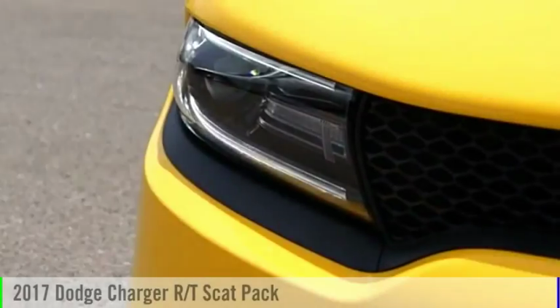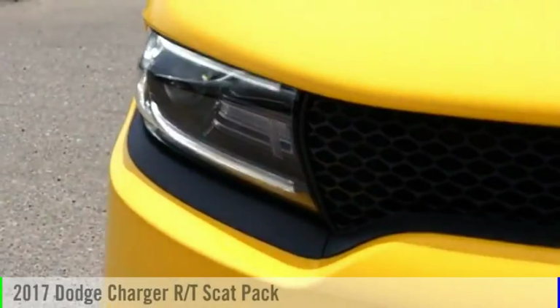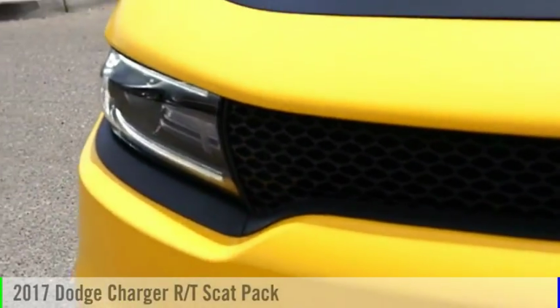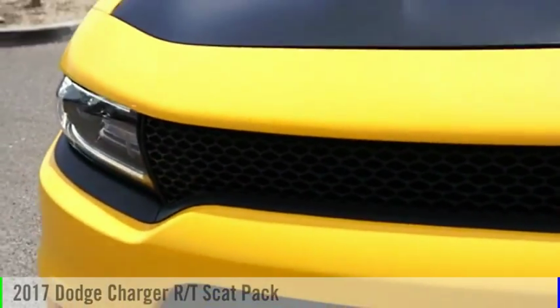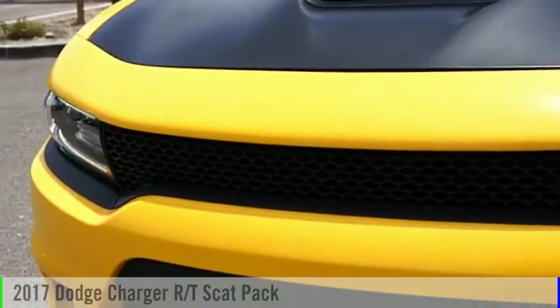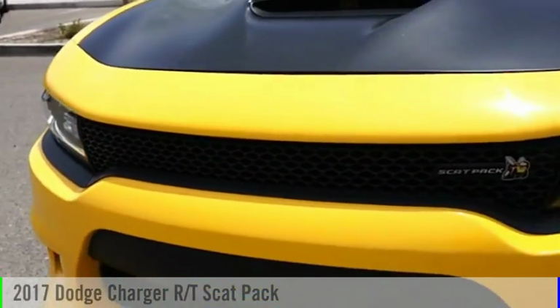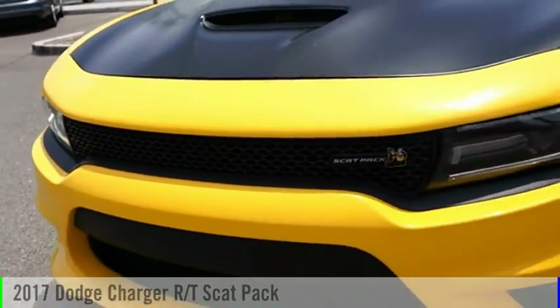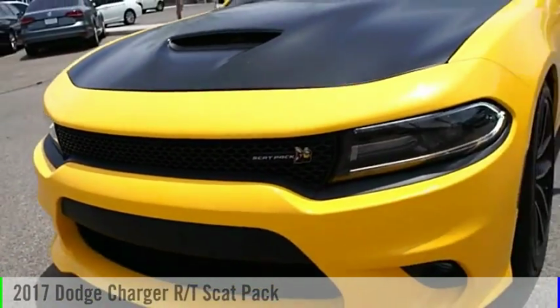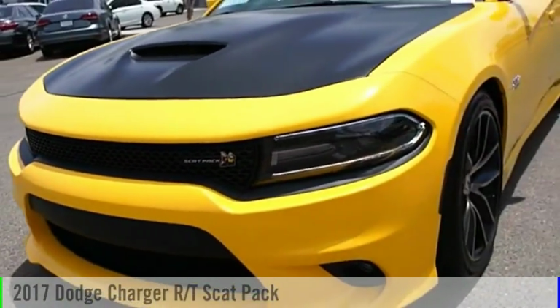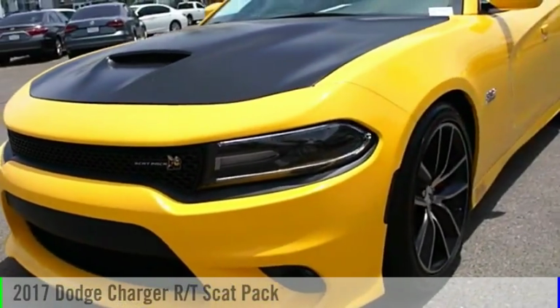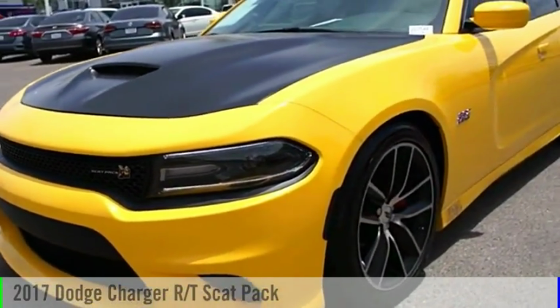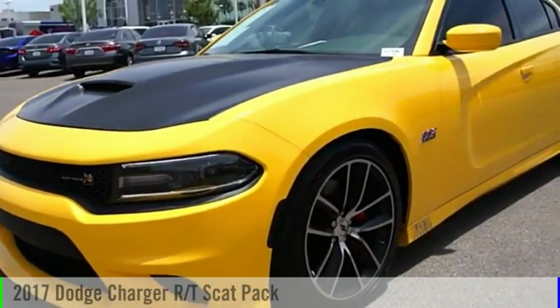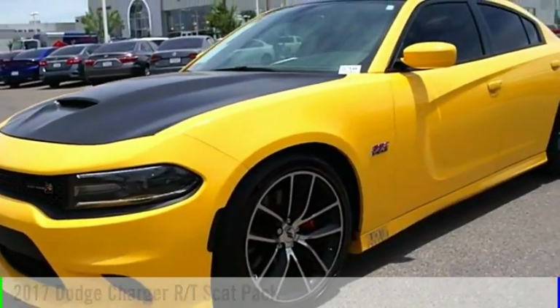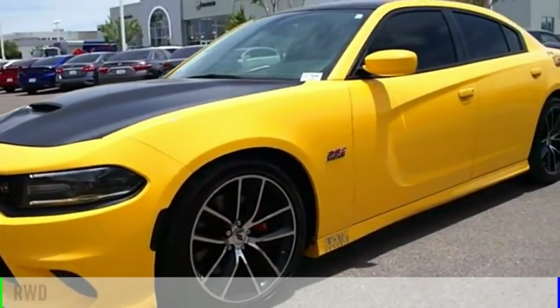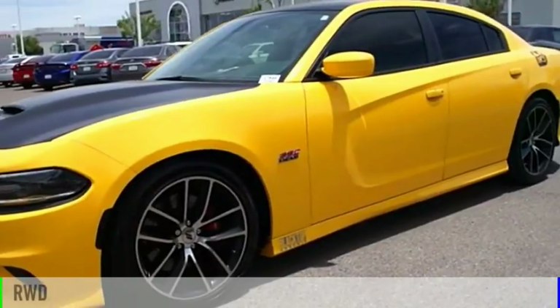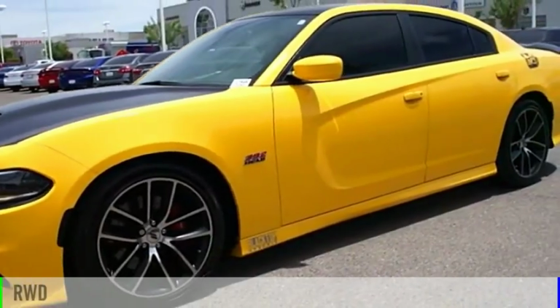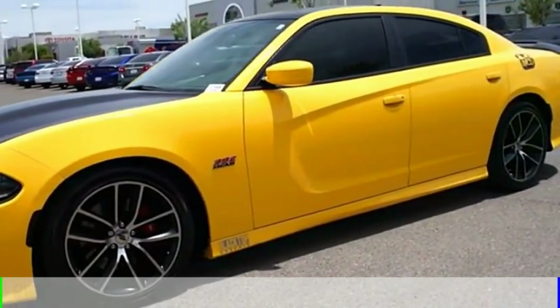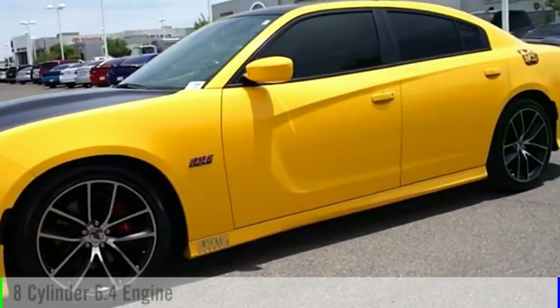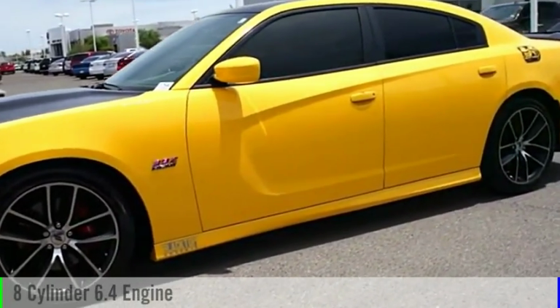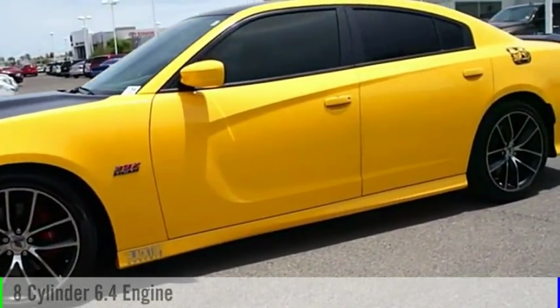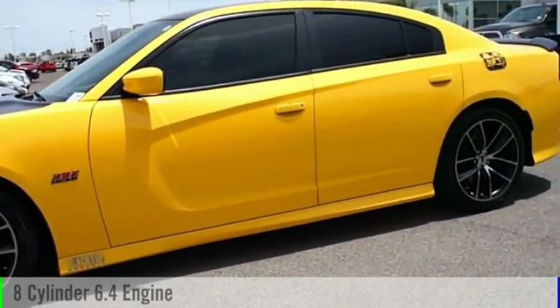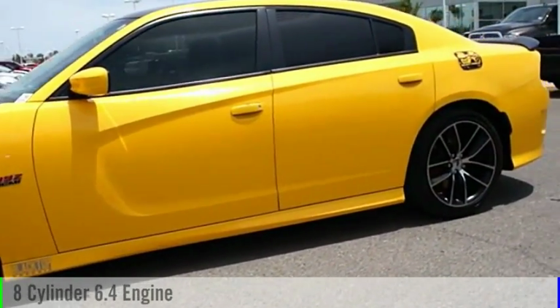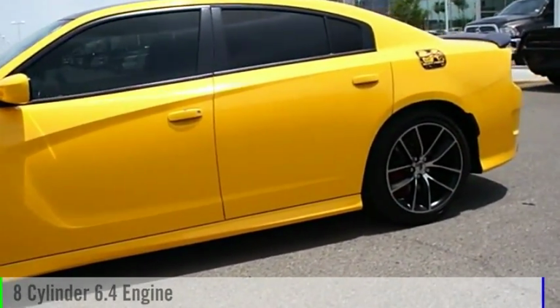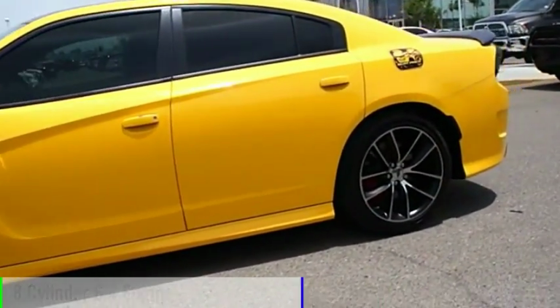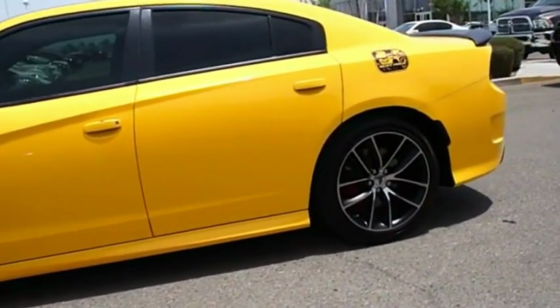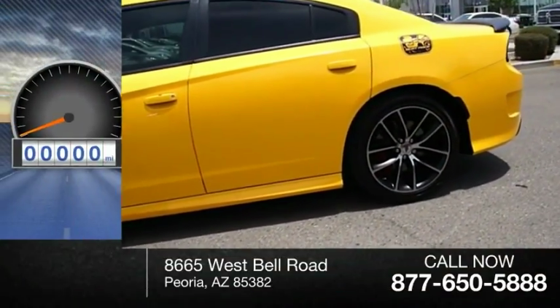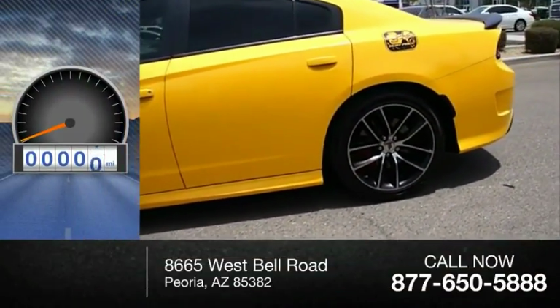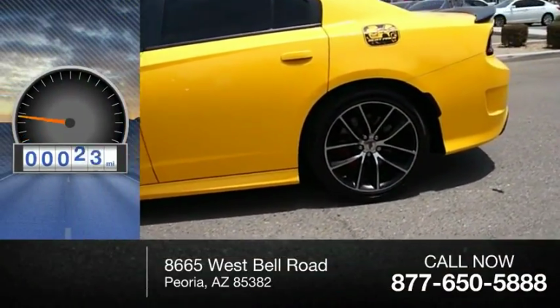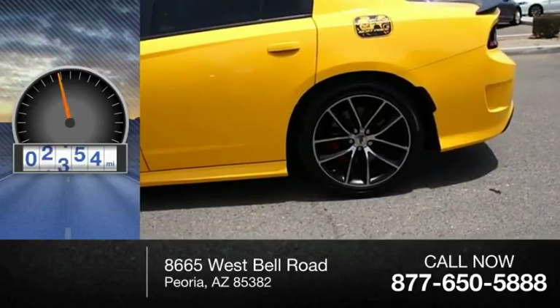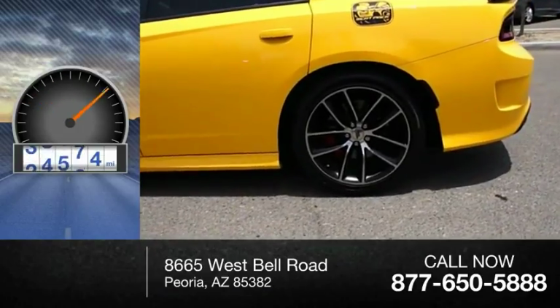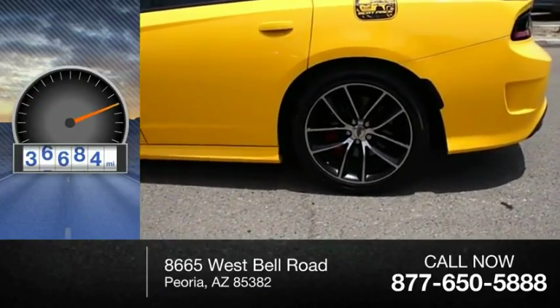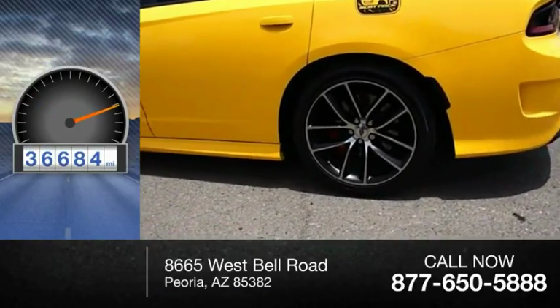Come test drive the 2017 Charger. This vehicle is powered by a rear-wheel drive, 8-cylinder, 6.4-liter engine. This vehicle has less than 40,000 miles.